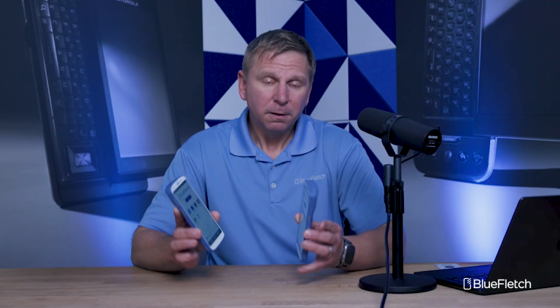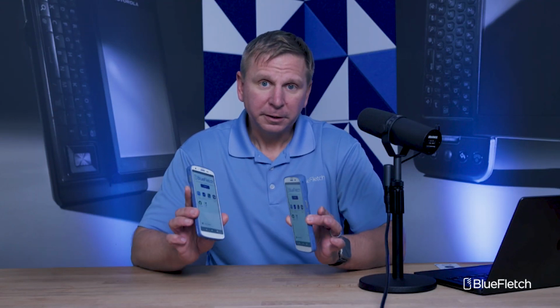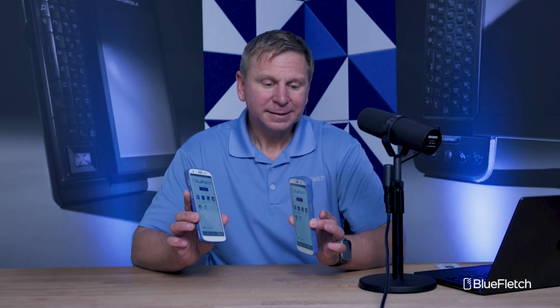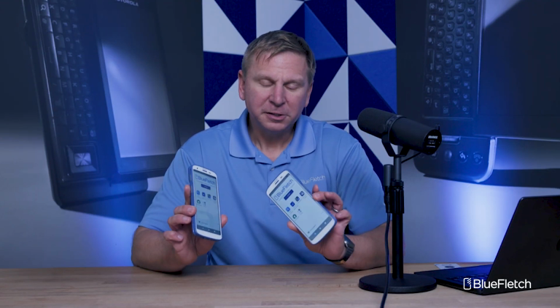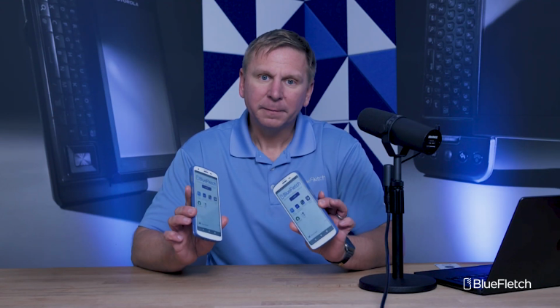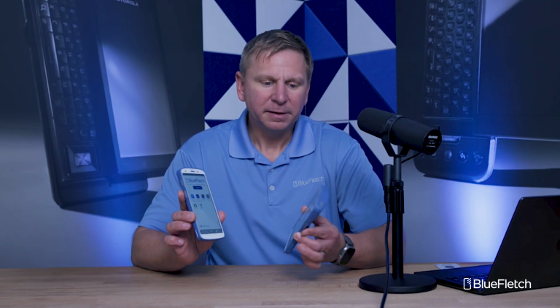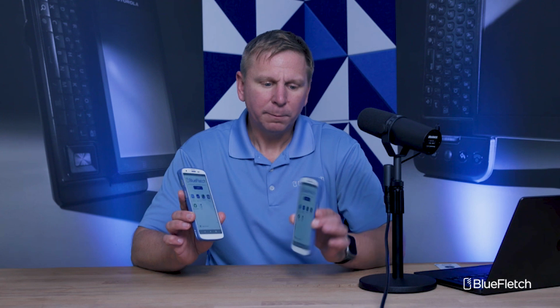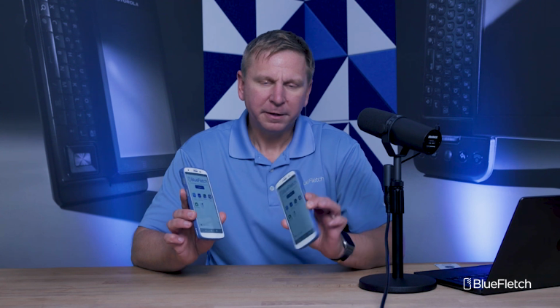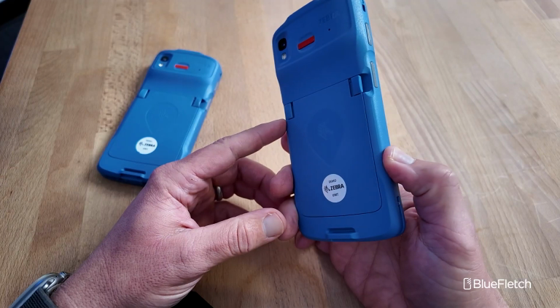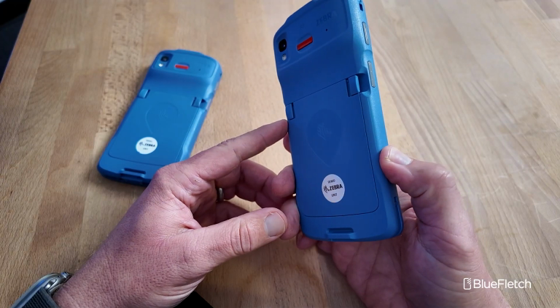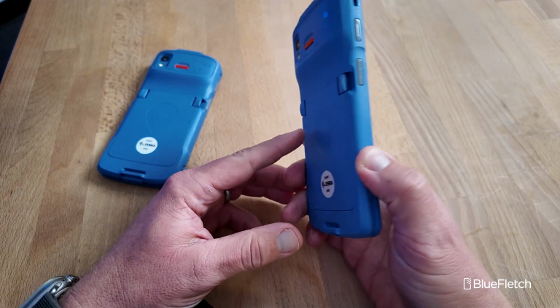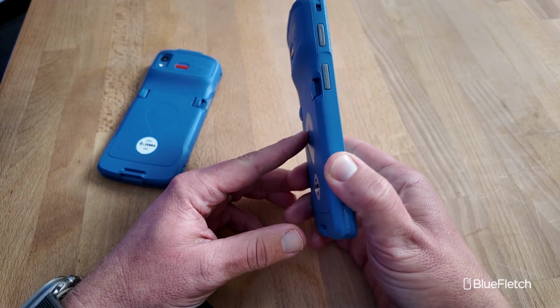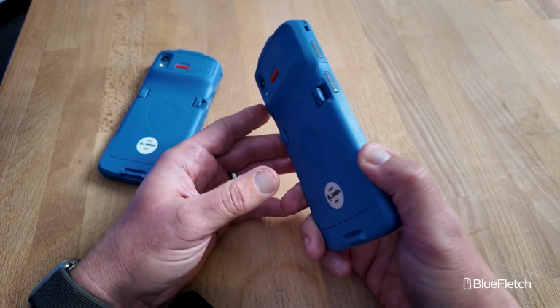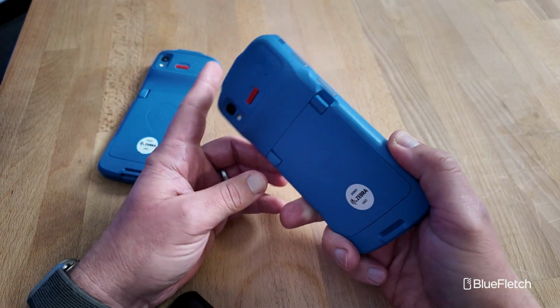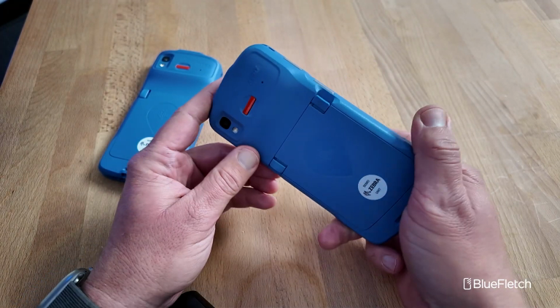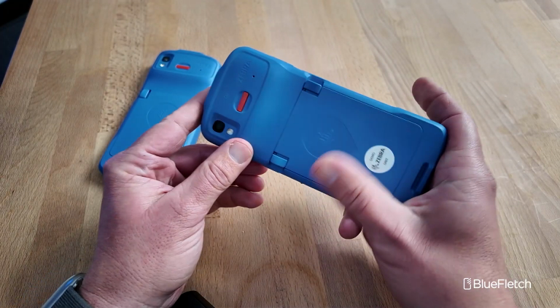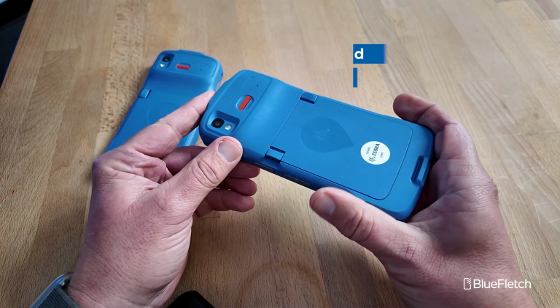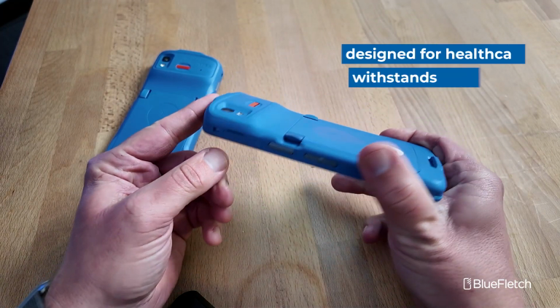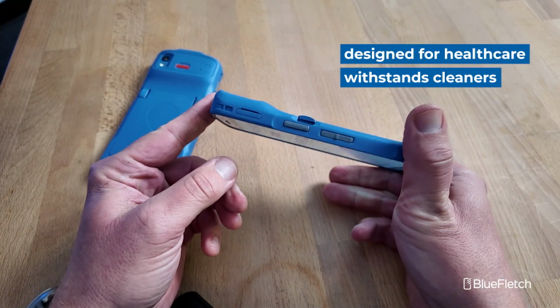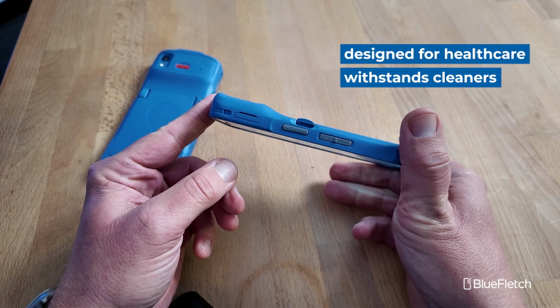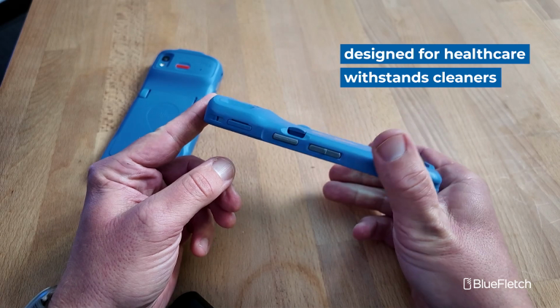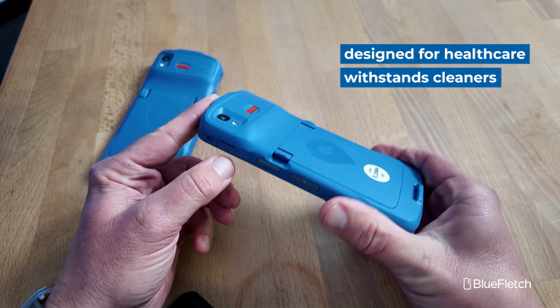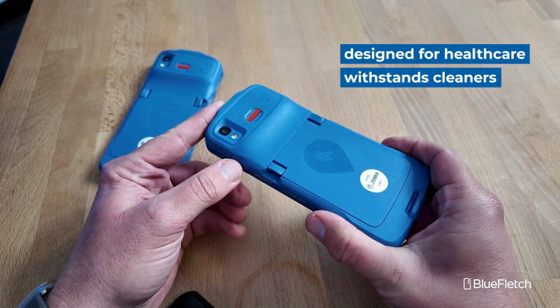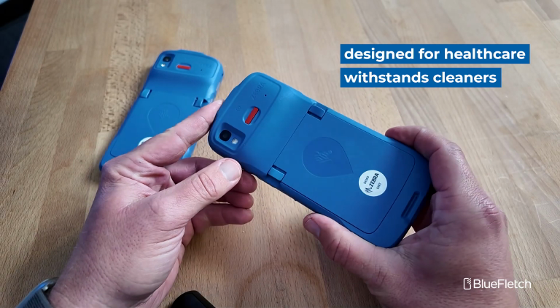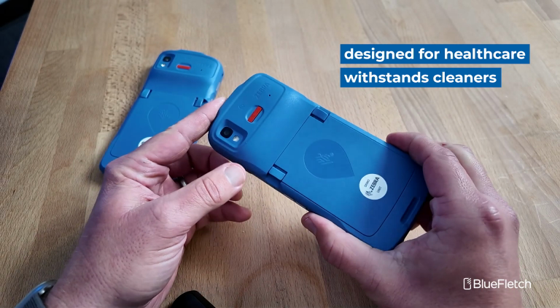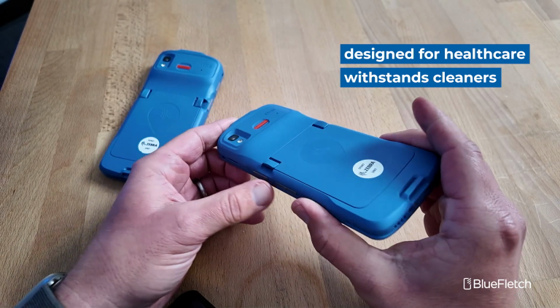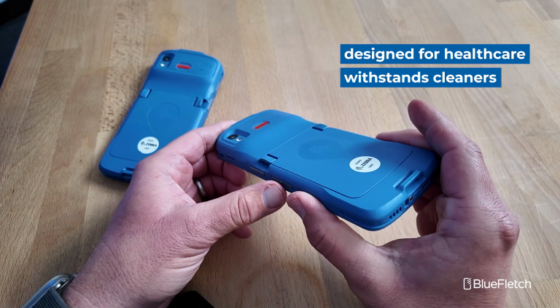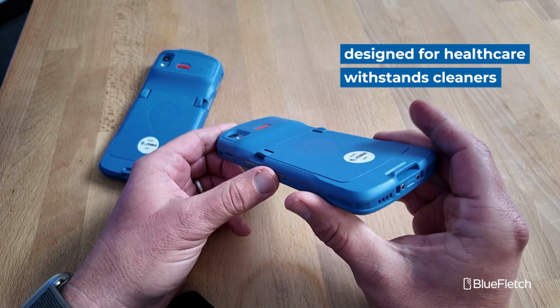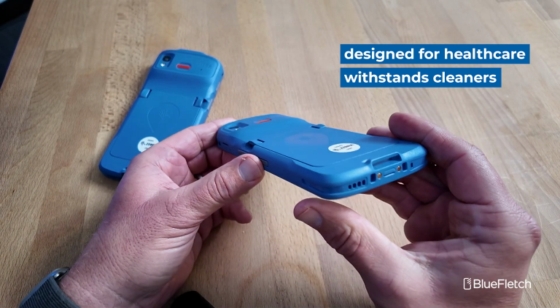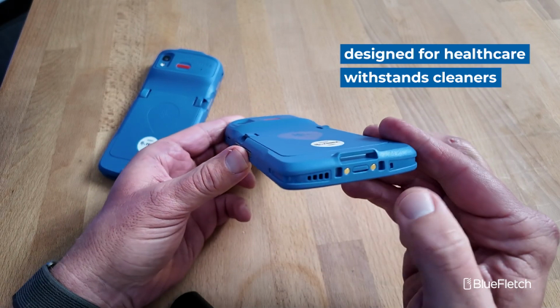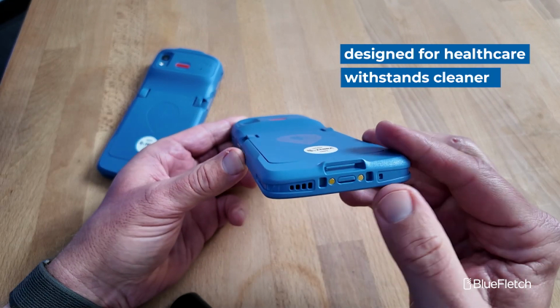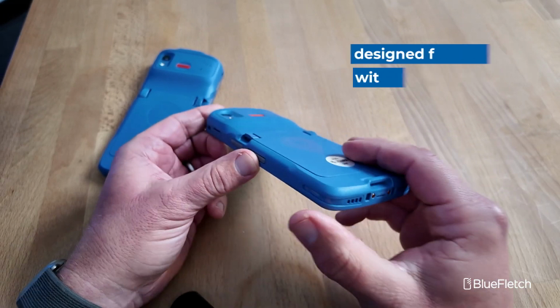First thing you'll notice is the finish on them. They have this blue matte finish which is slightly different than what you'd see on Zebra's standard black finish. This is actually specifically designed for healthcare cleaners to be able to withstand being cleaned — I think there are more than 20 different types of cleaners that are specced for.